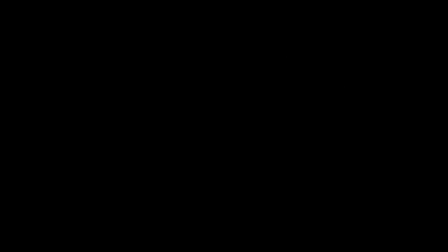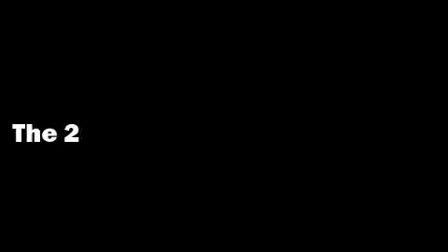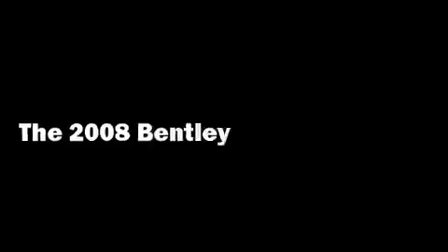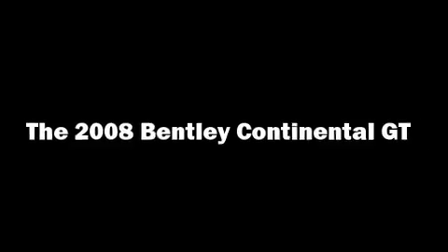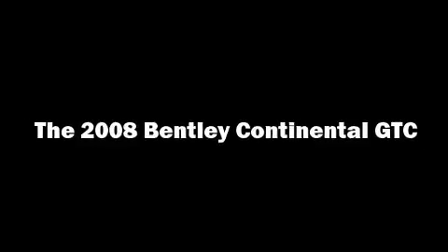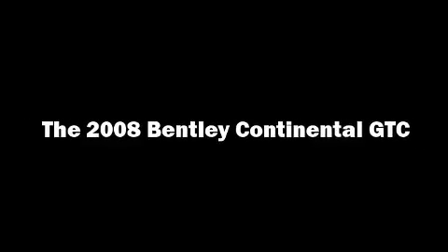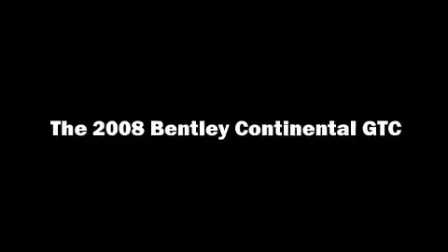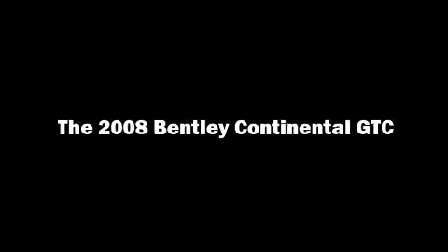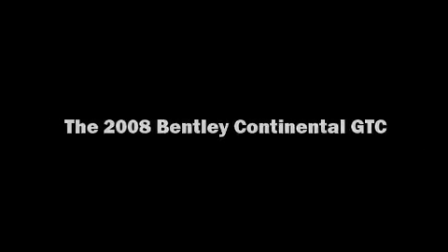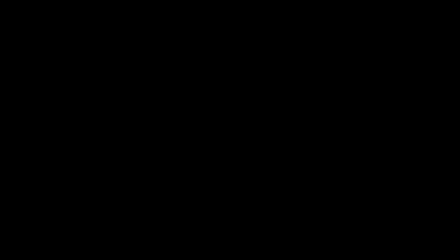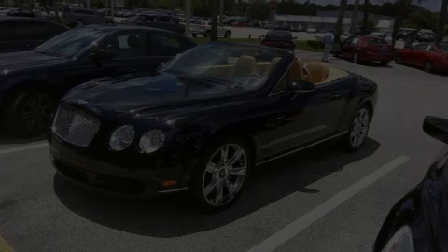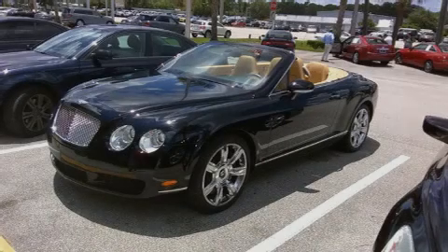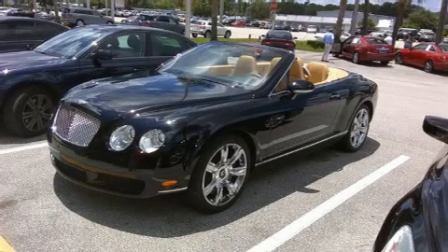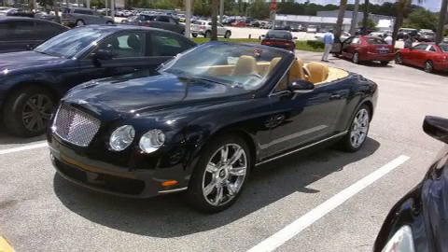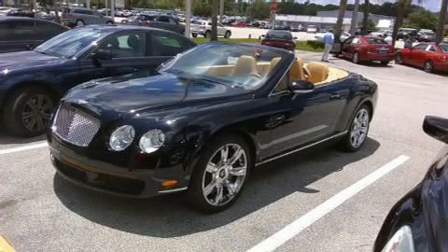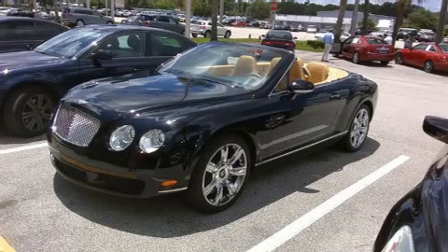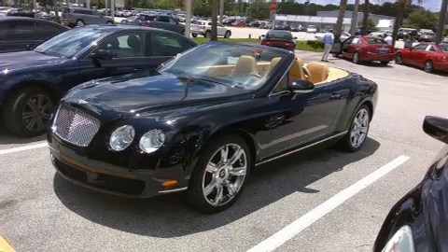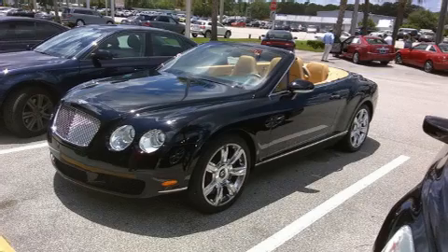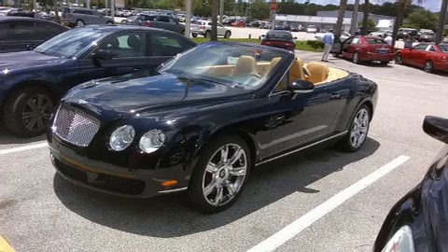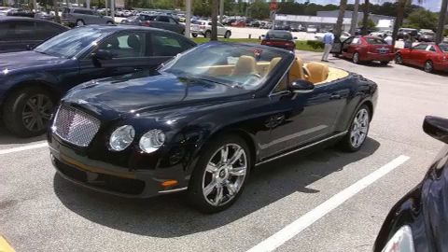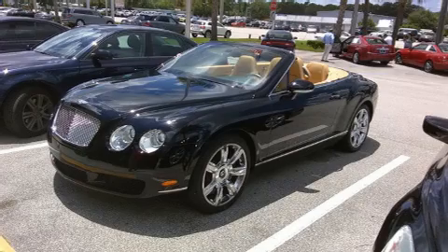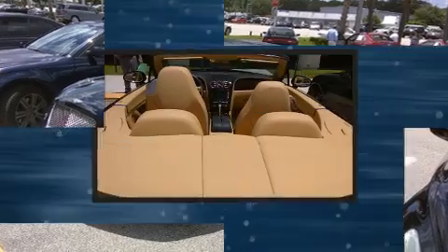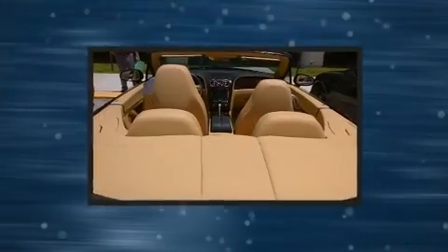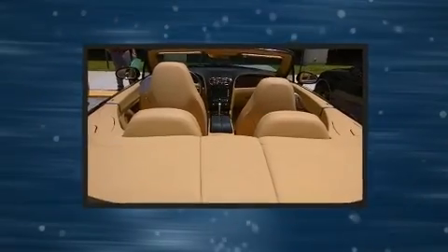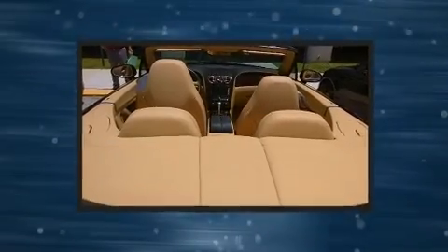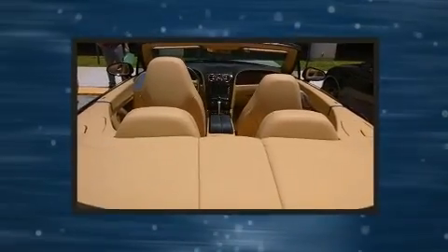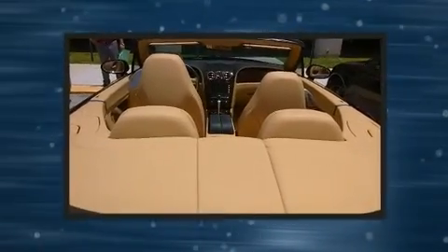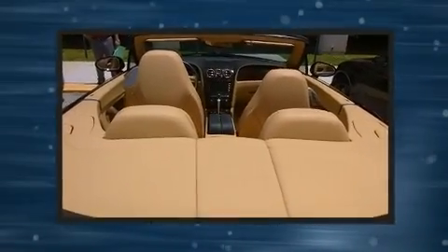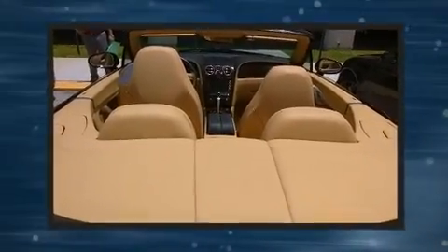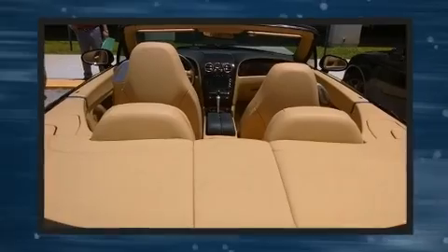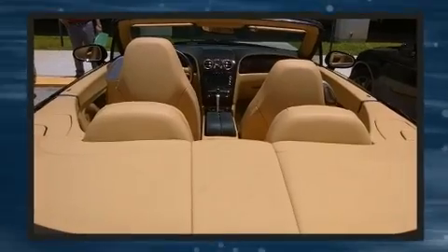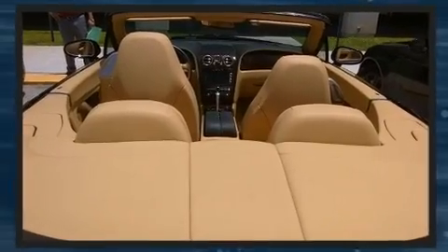Sensibility and practicality define the 2008 Bentley Continental GTC. With less than 10,000 miles on the odometer, this vehicle glistens in the crowded convertible segment.